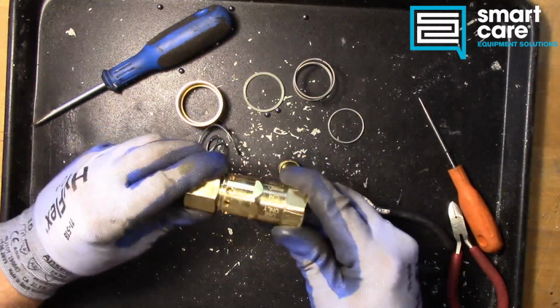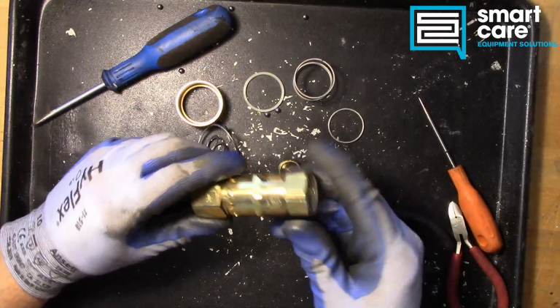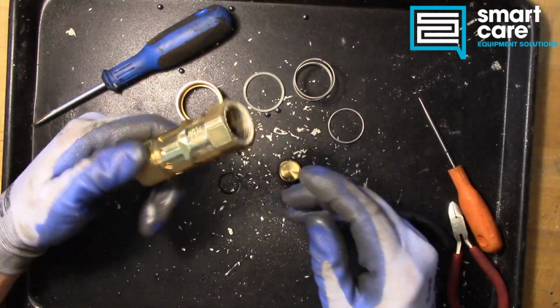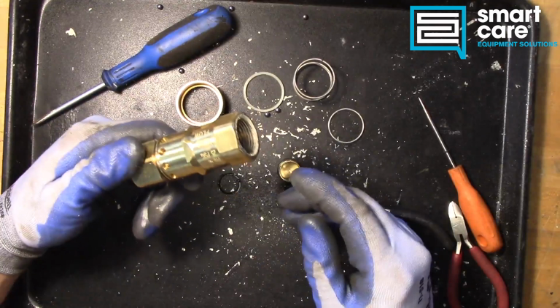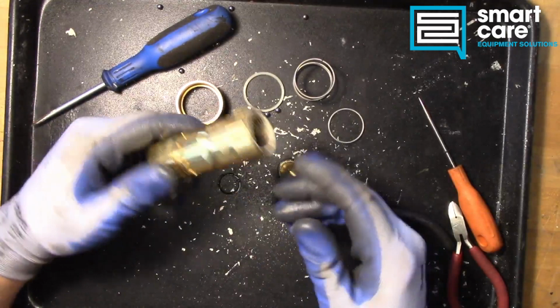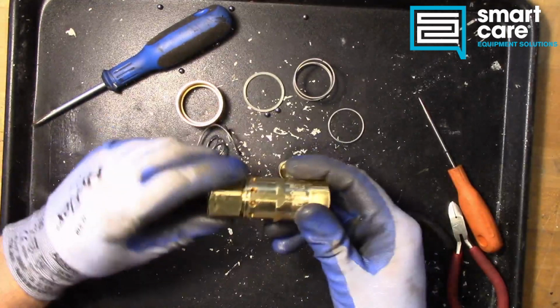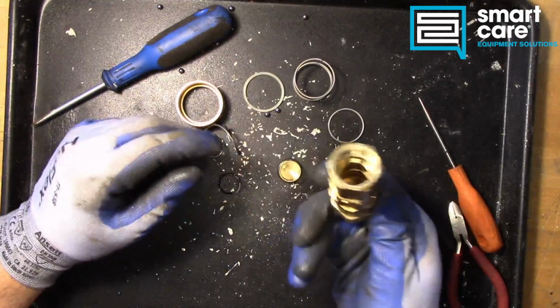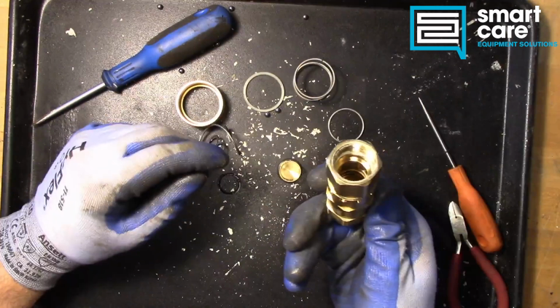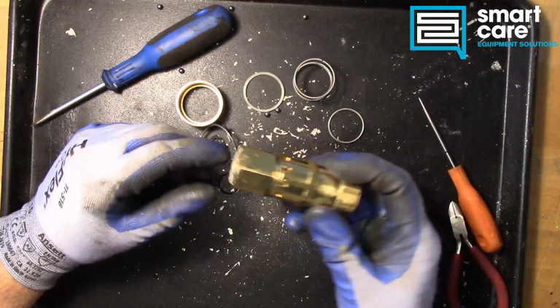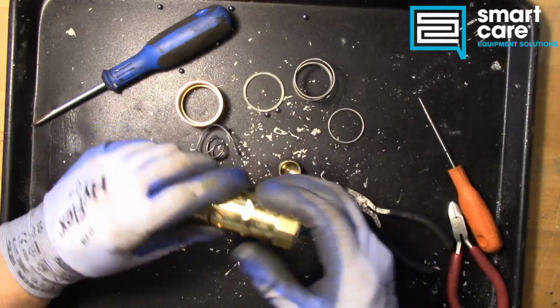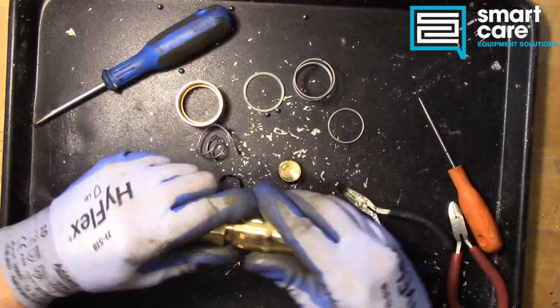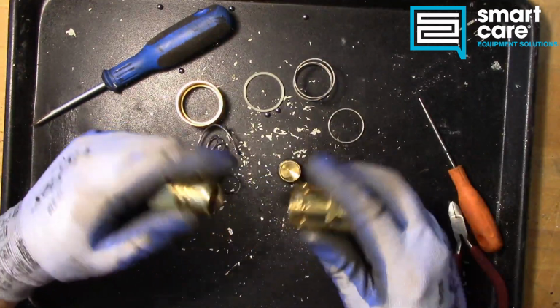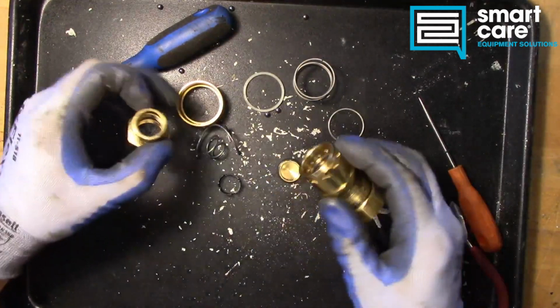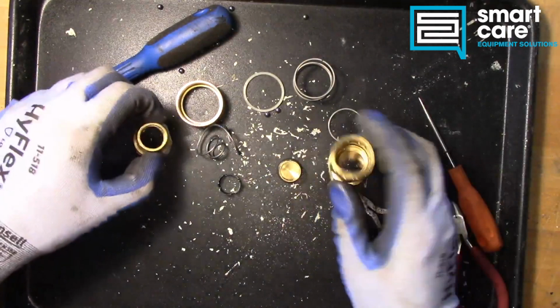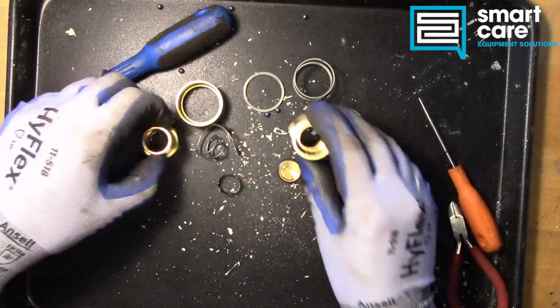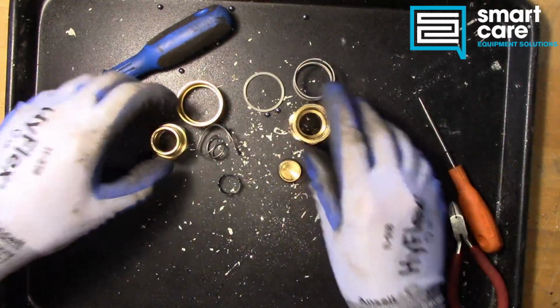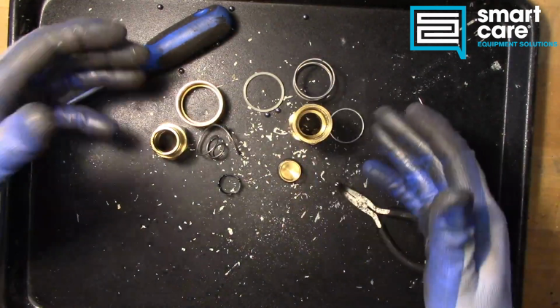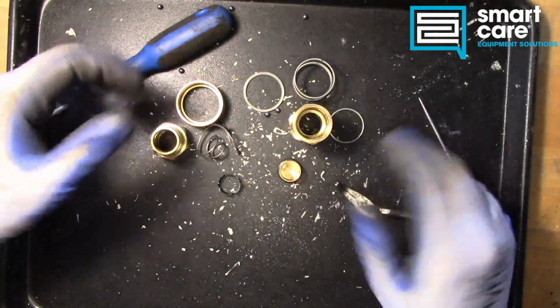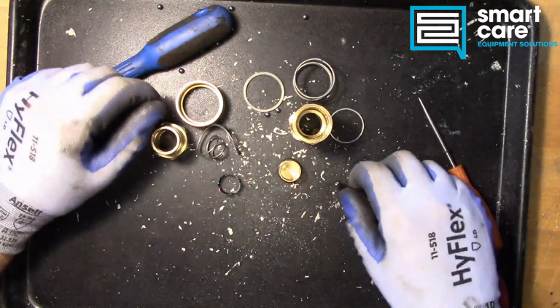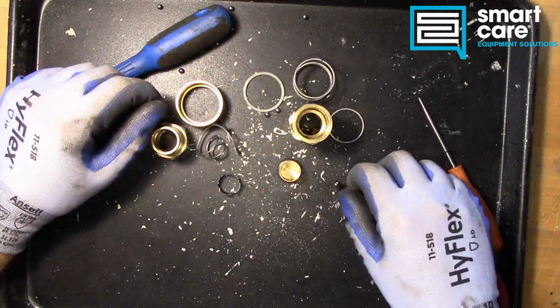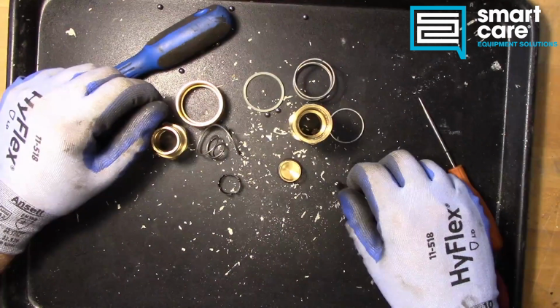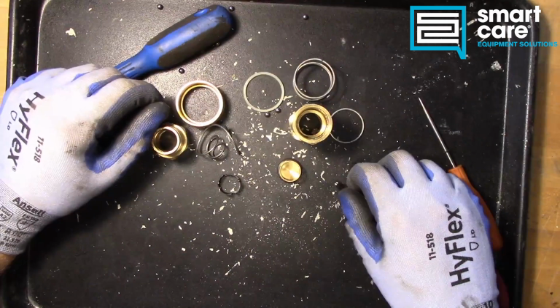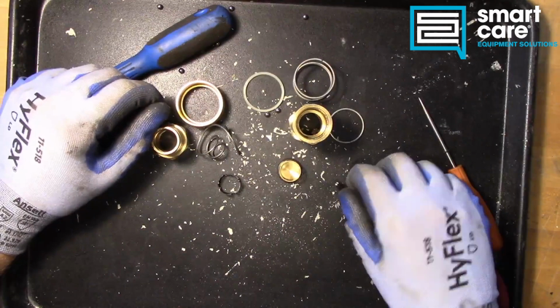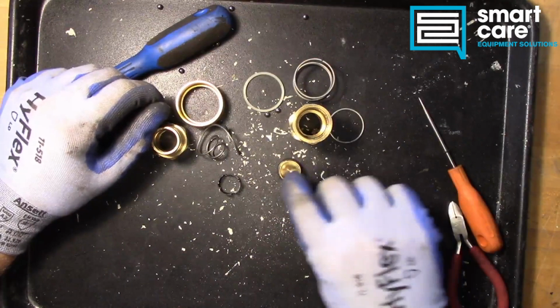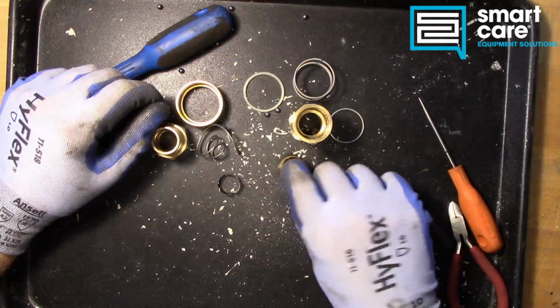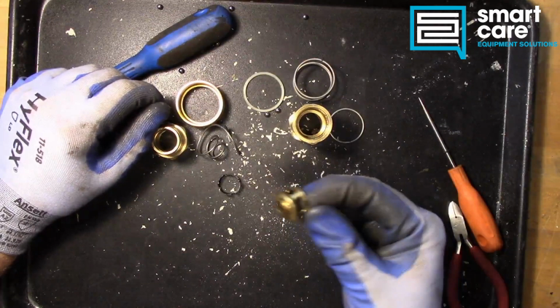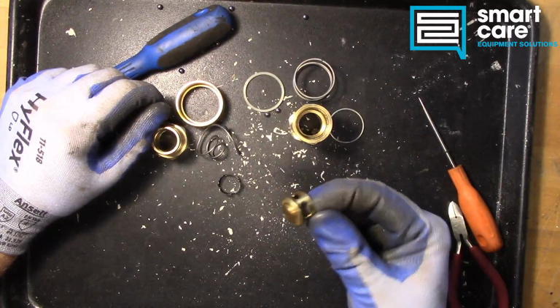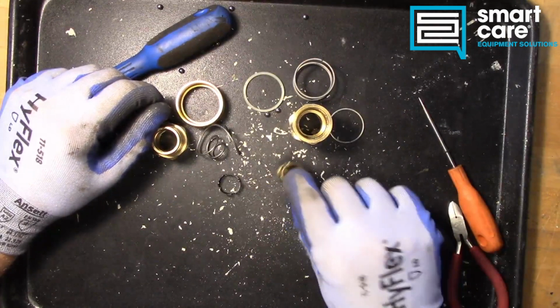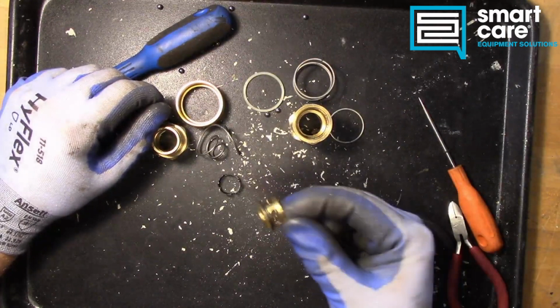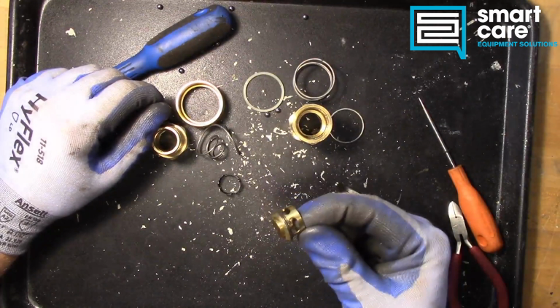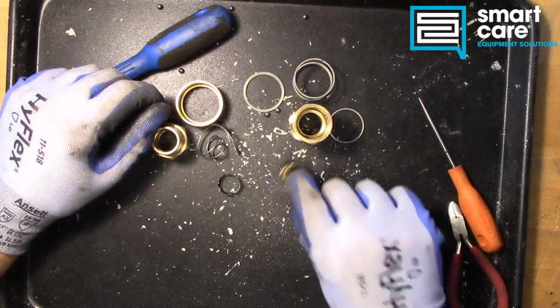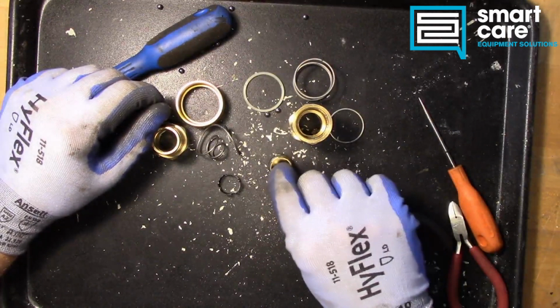So pretty simple as far as a mechanical device goes, but a very interesting, unique way it's put together. The safety feature in particular is pretty commonly misunderstood.